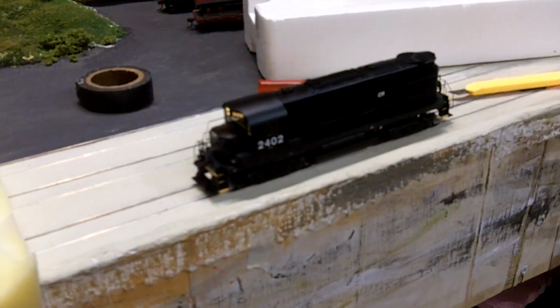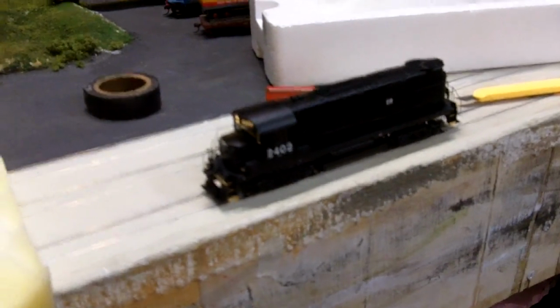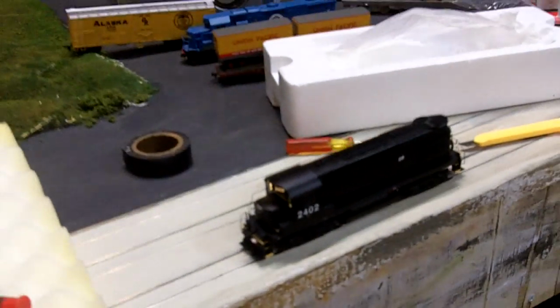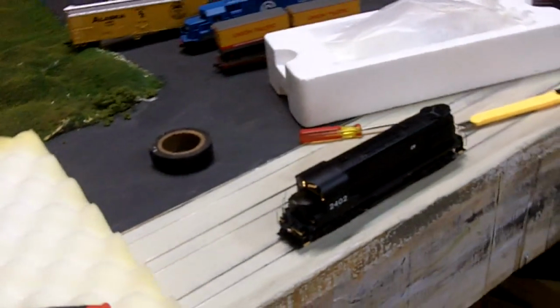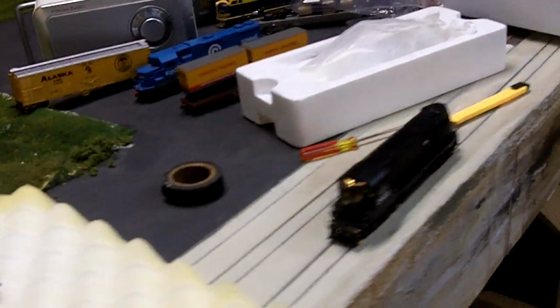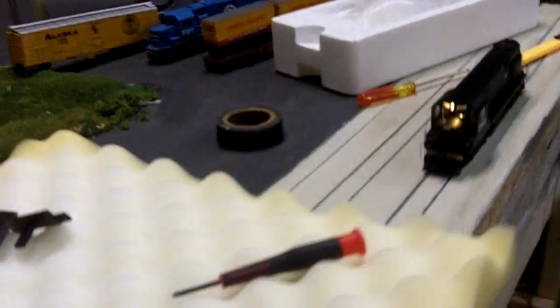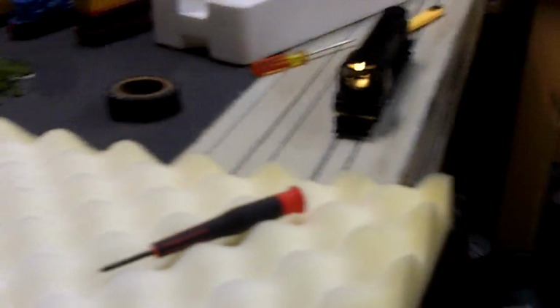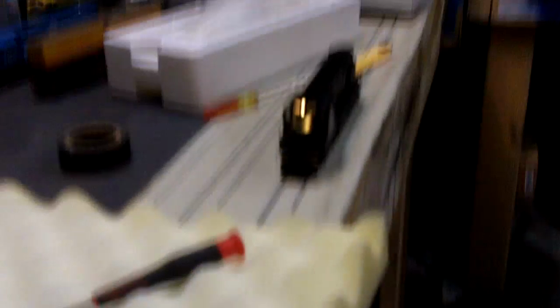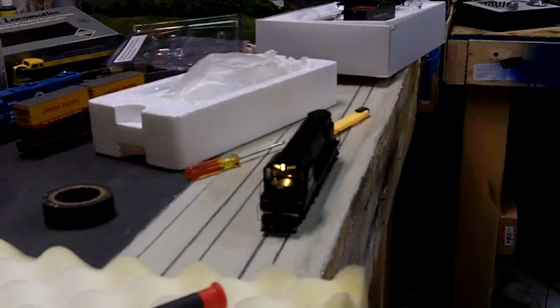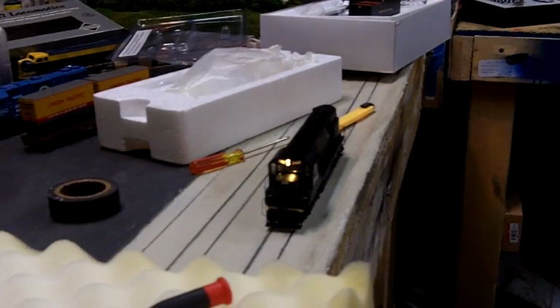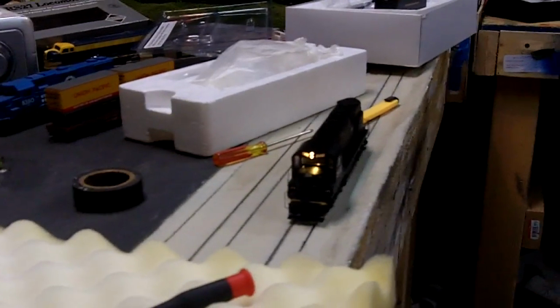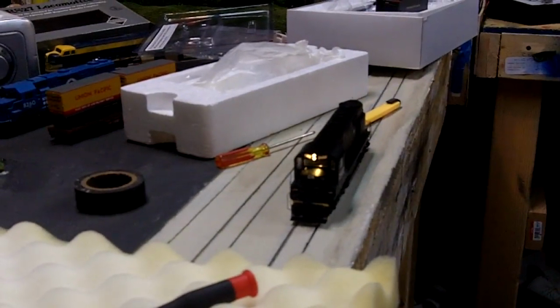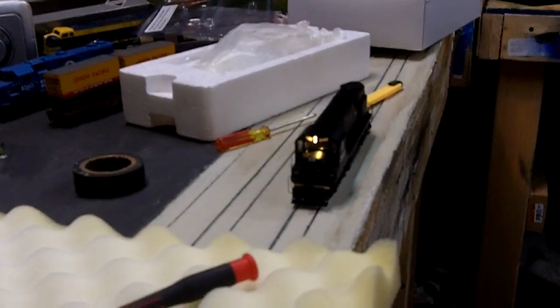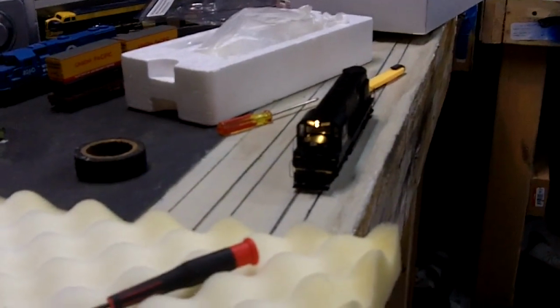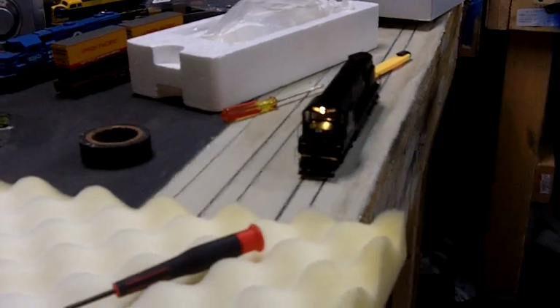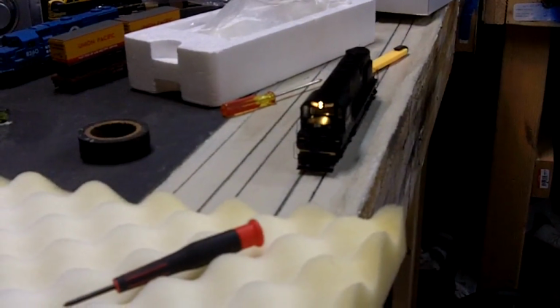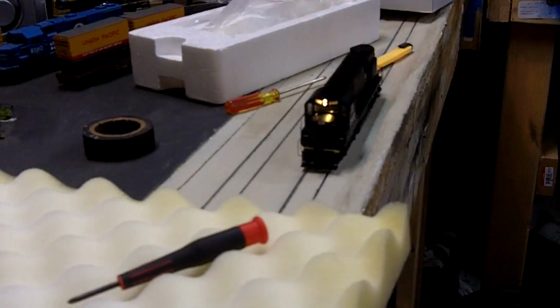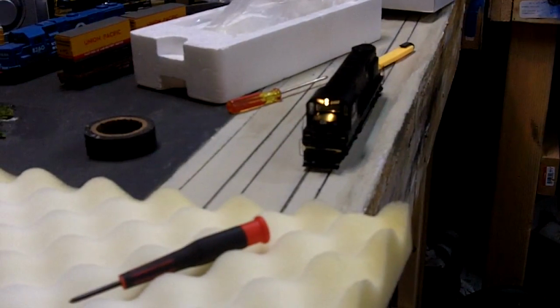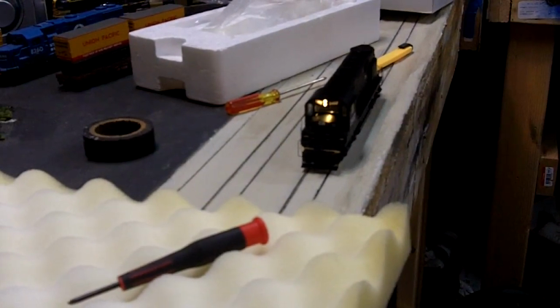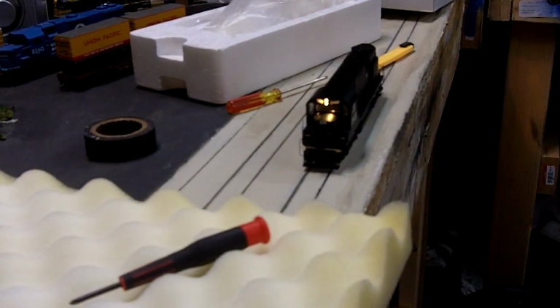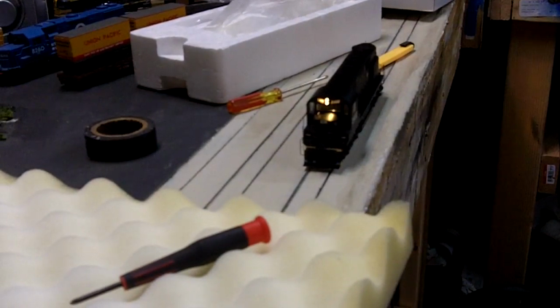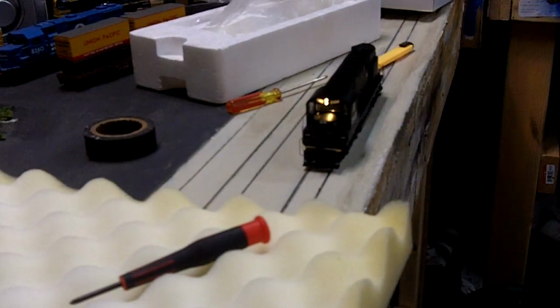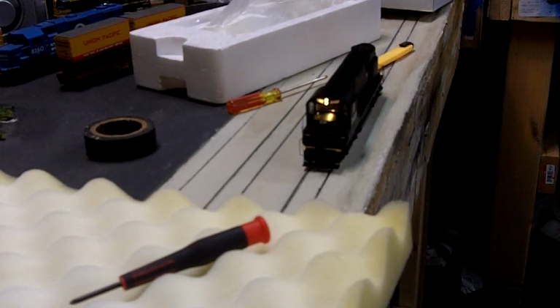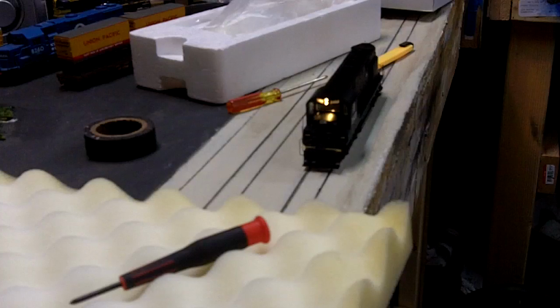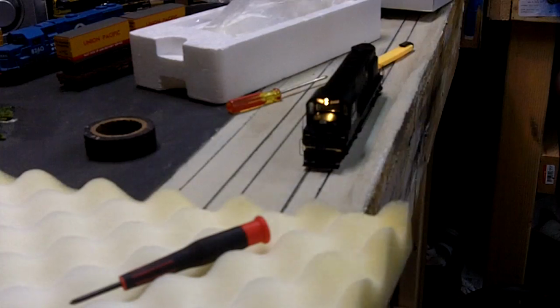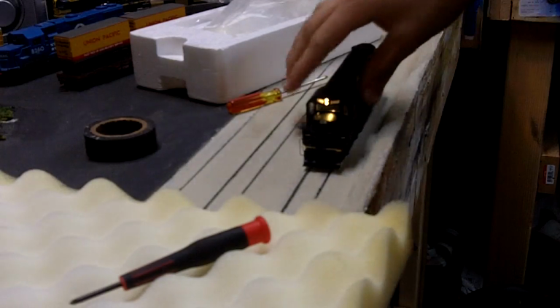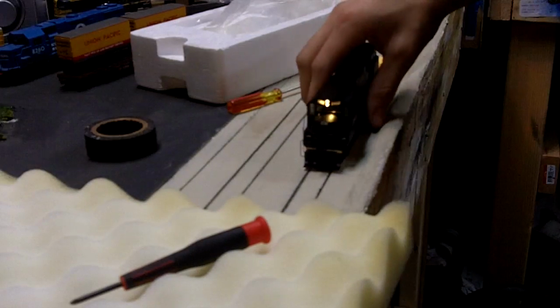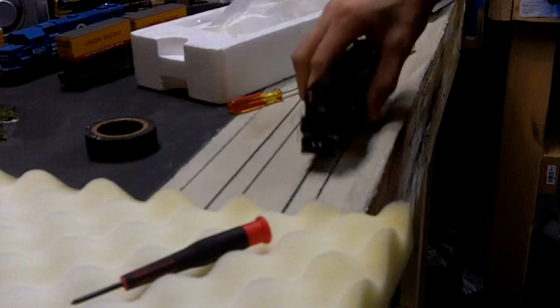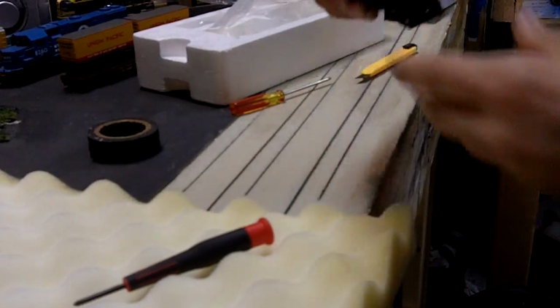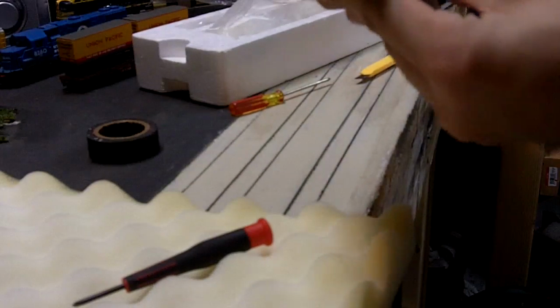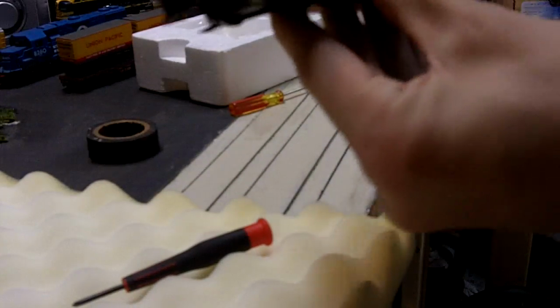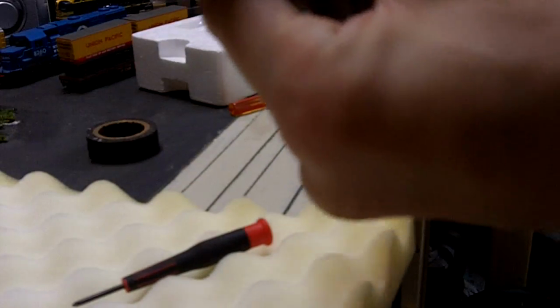So as you can see here, I got the light installed, and I'd say it looks pretty nice. So now I'll go over putting it all back together.